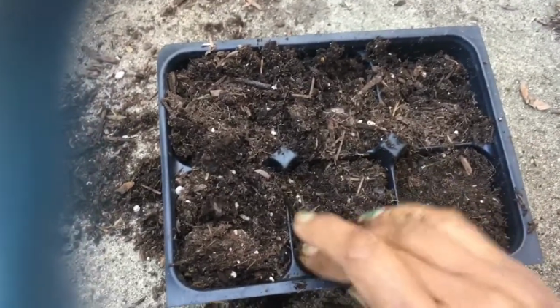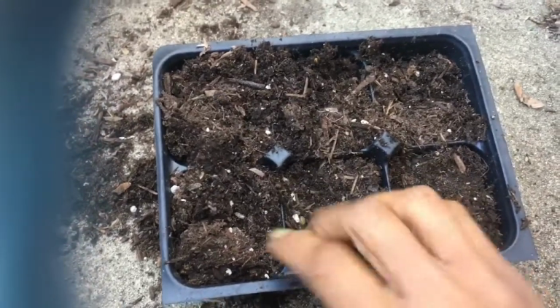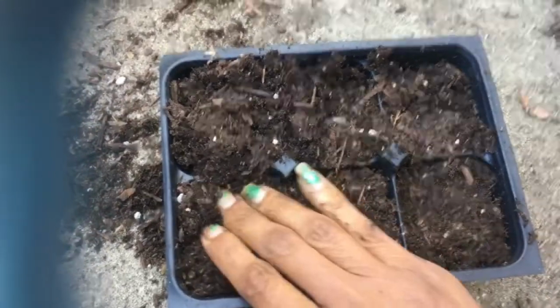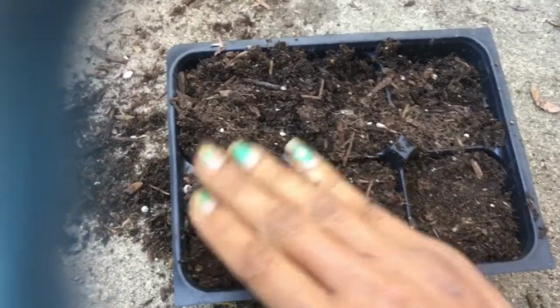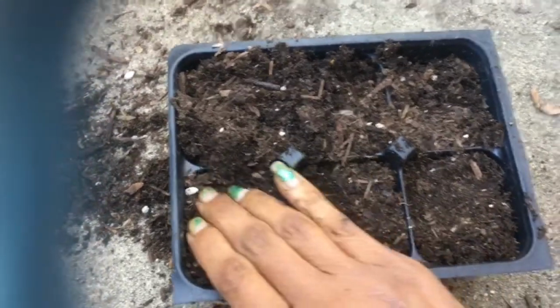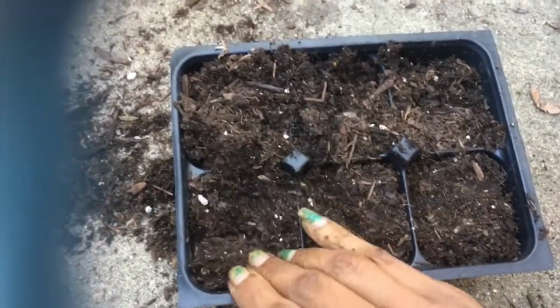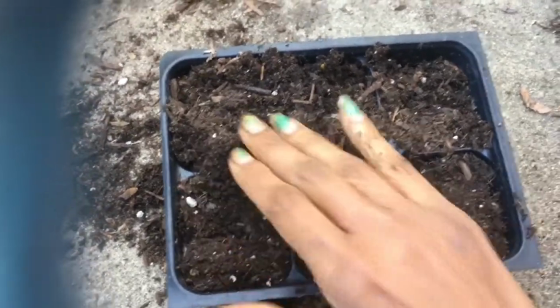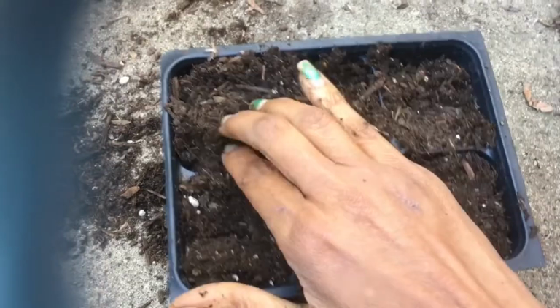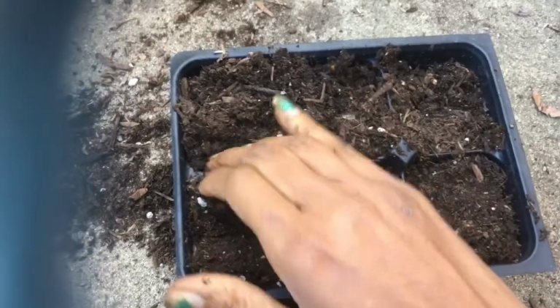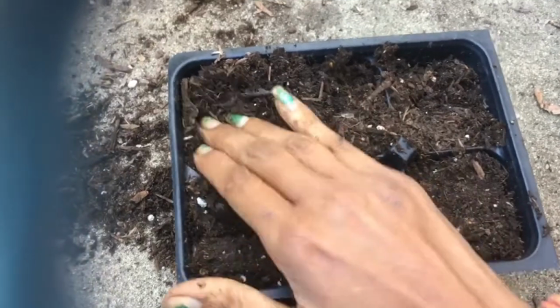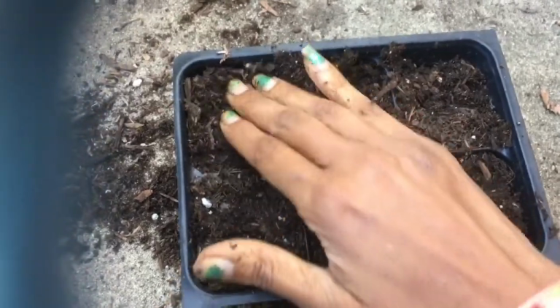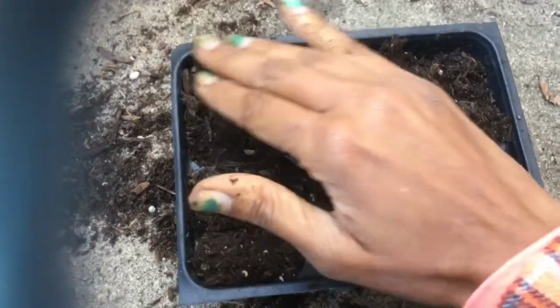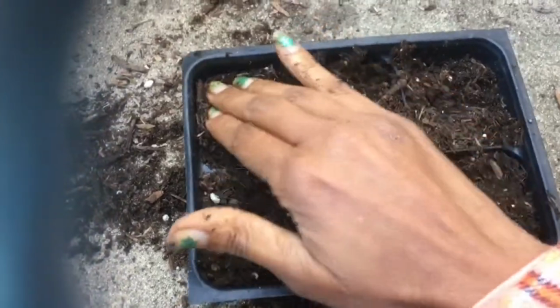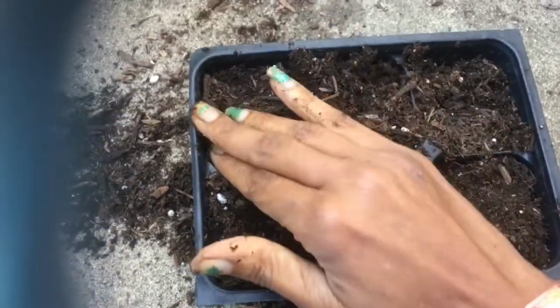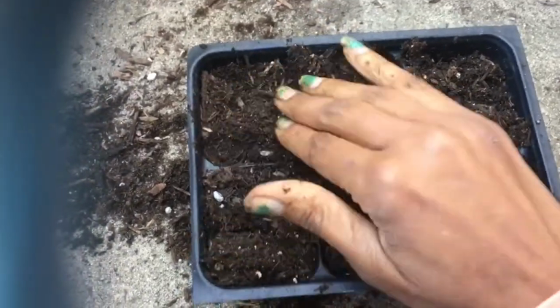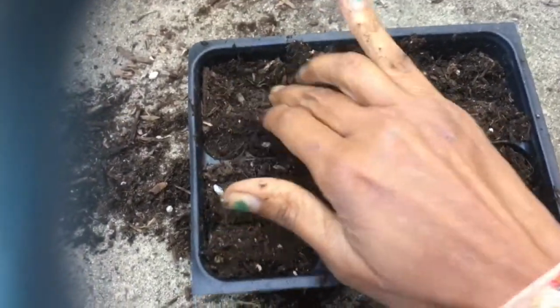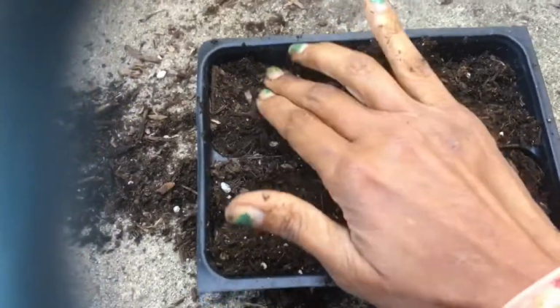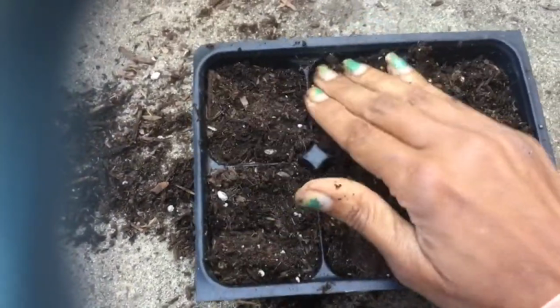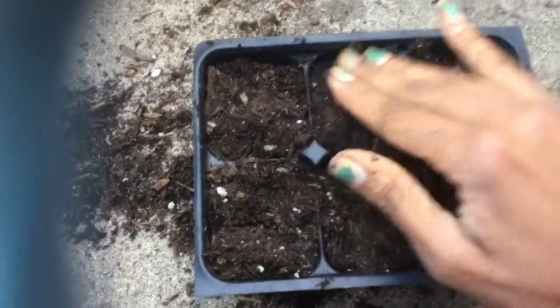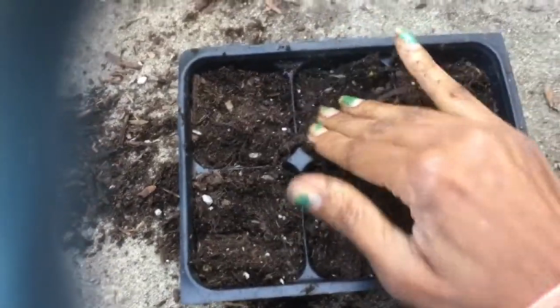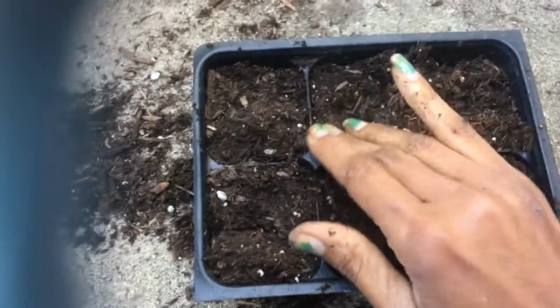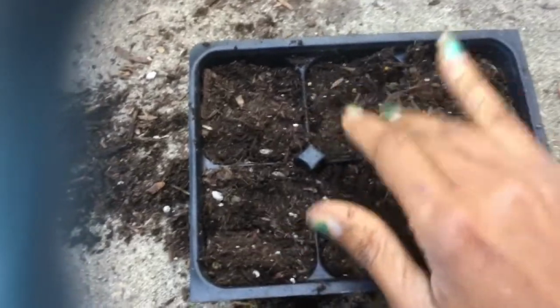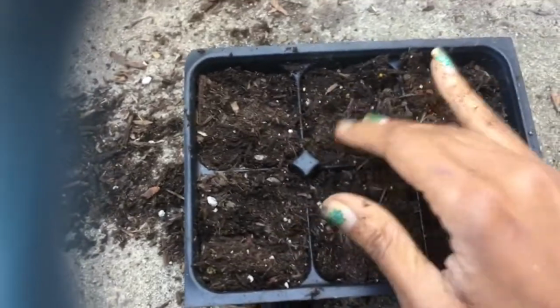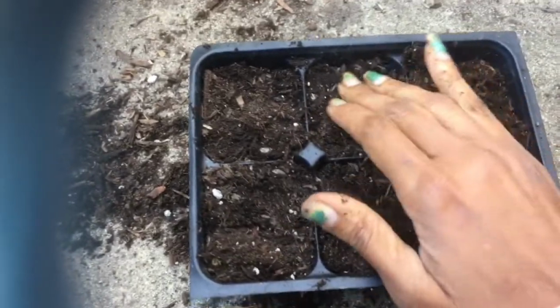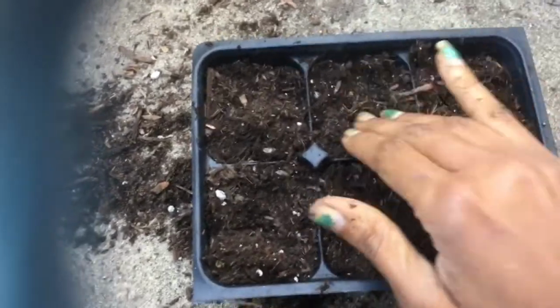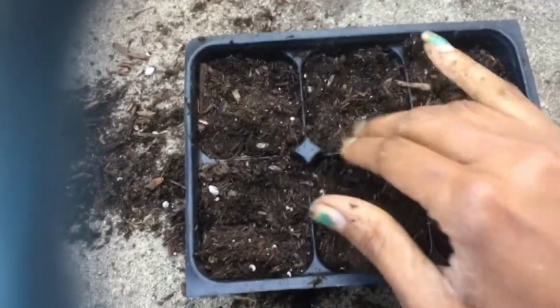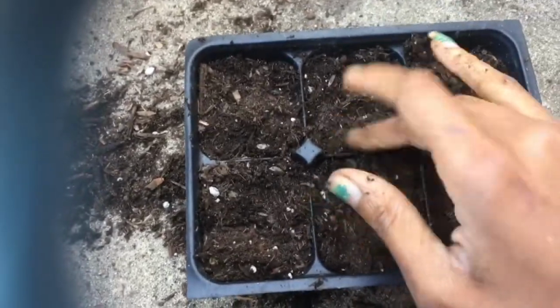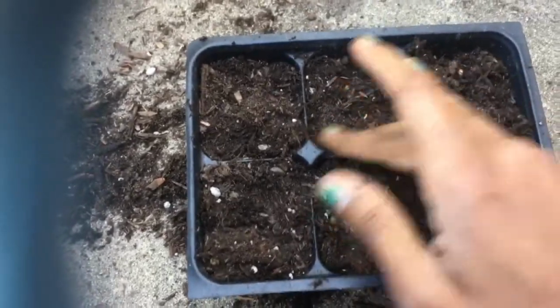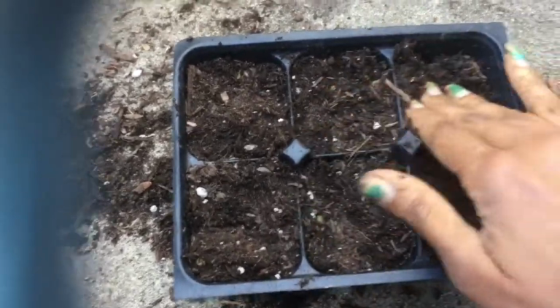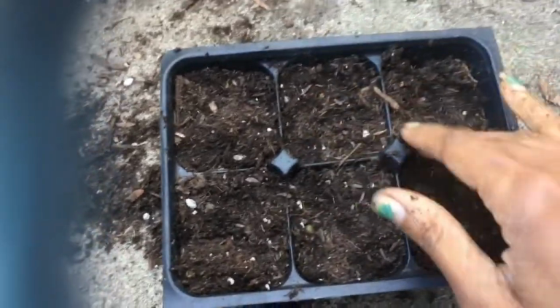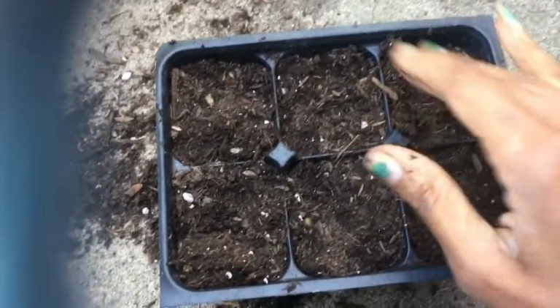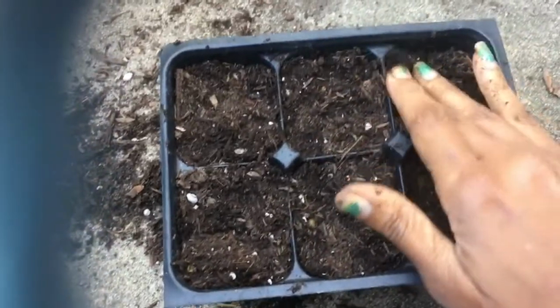I've become so fancy since I've been doing these videos. I'm tamping my soil in so it's relatively firm. Hello, you soil.